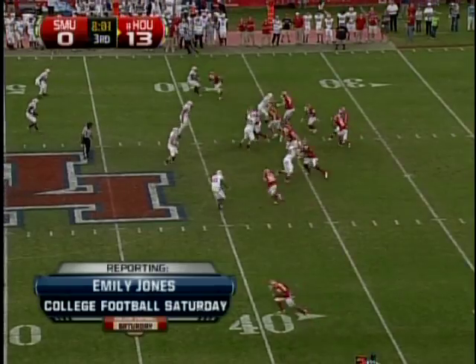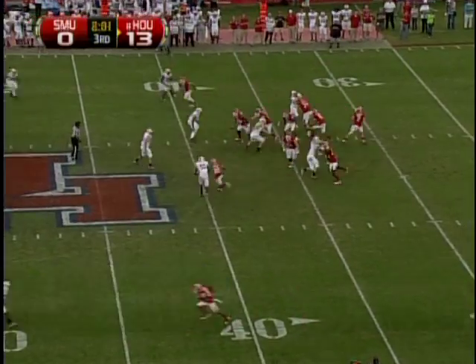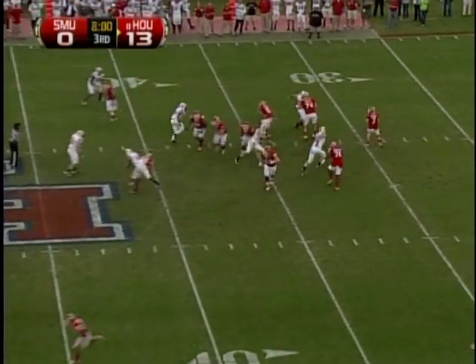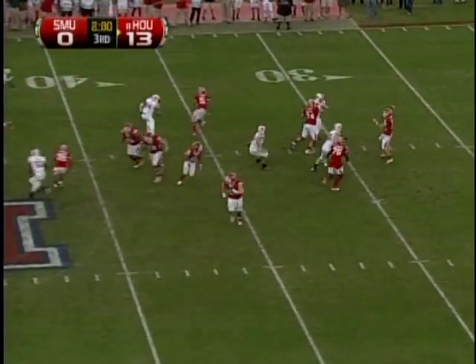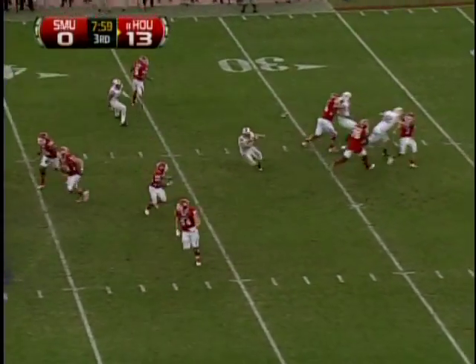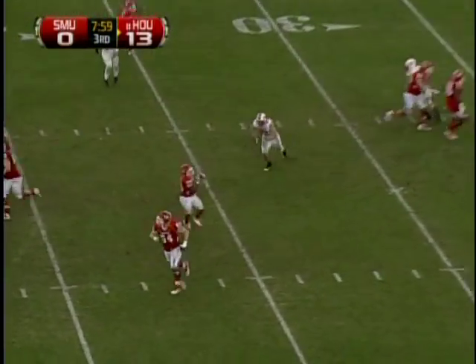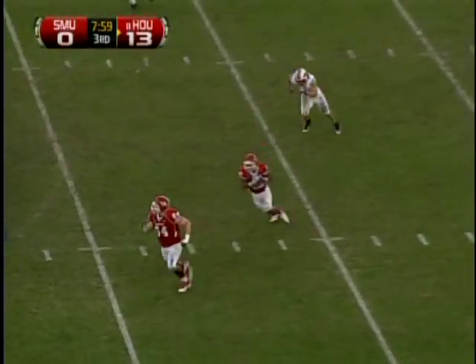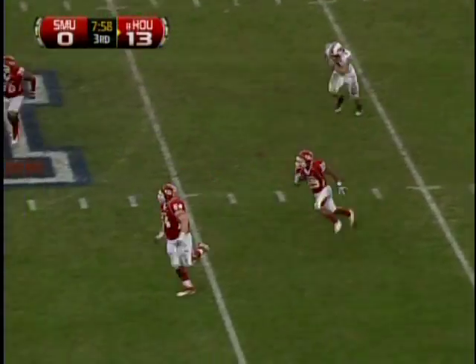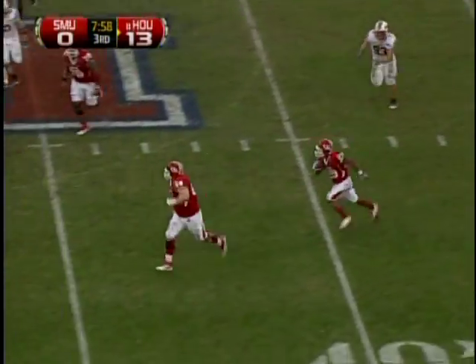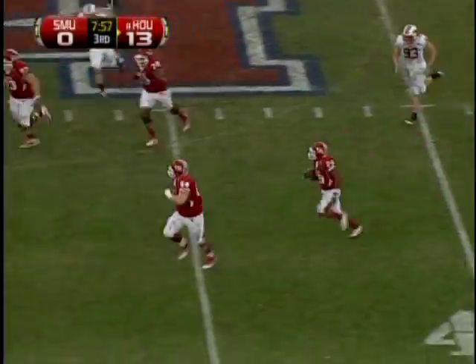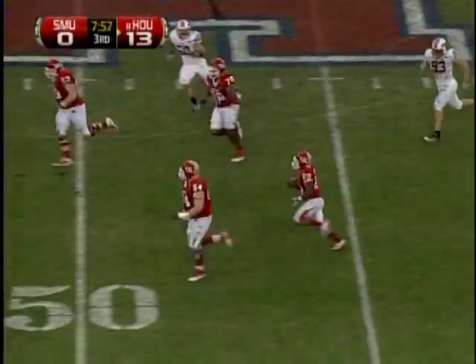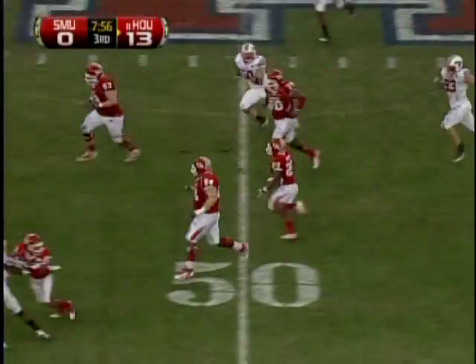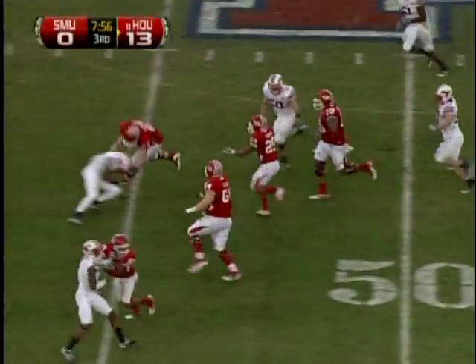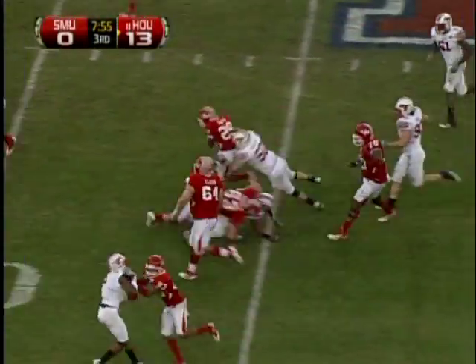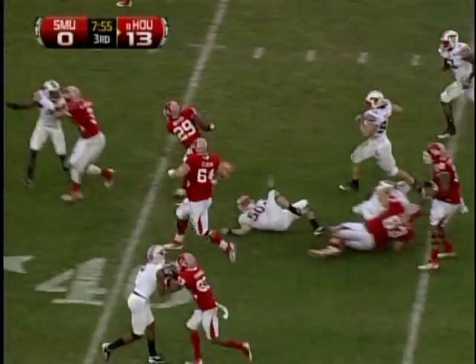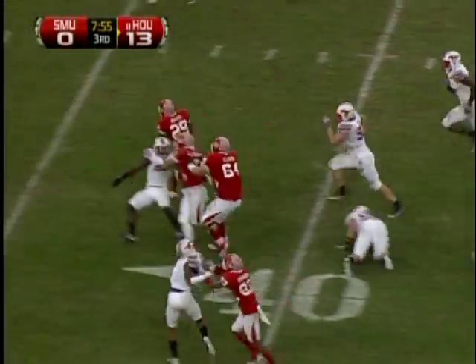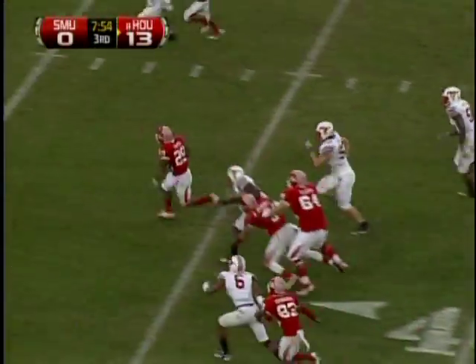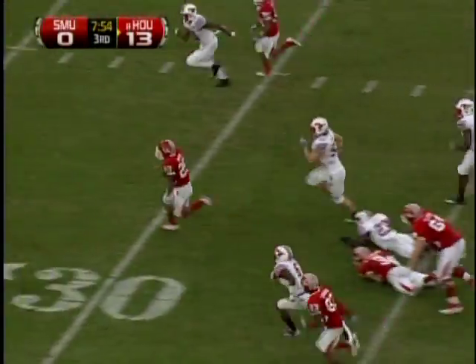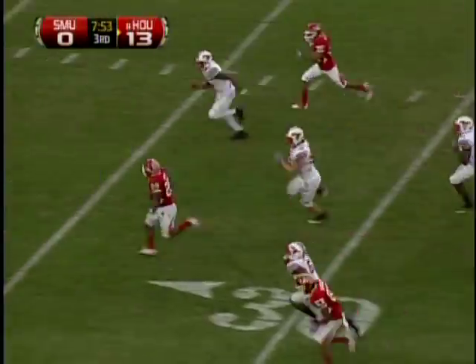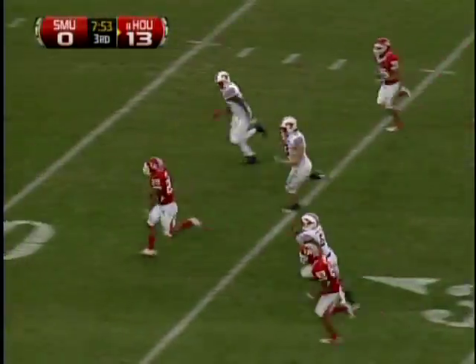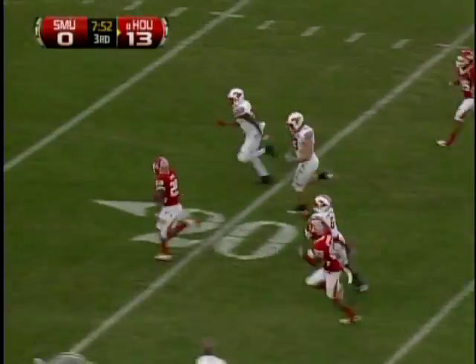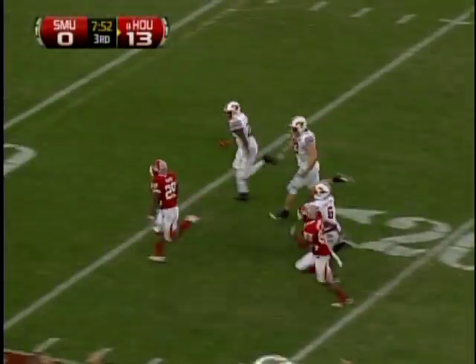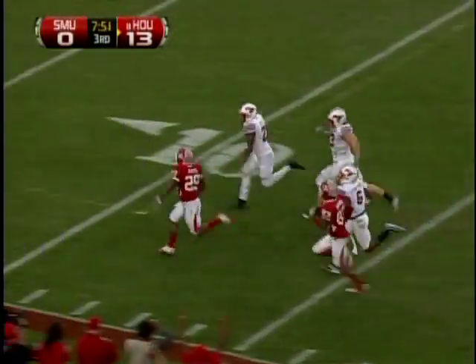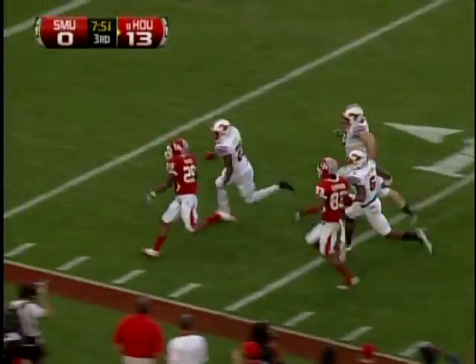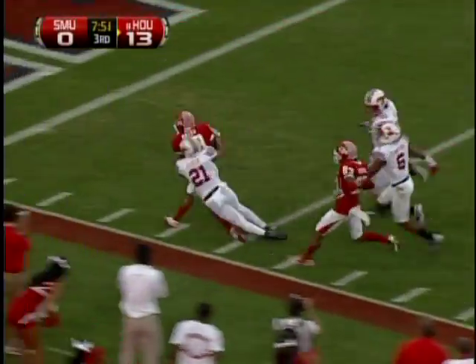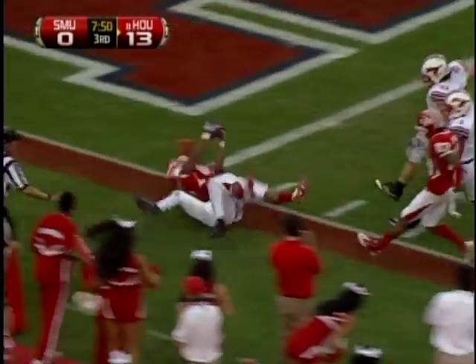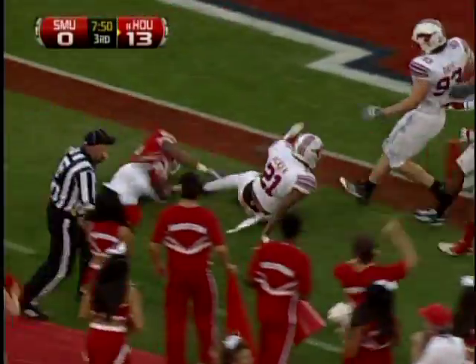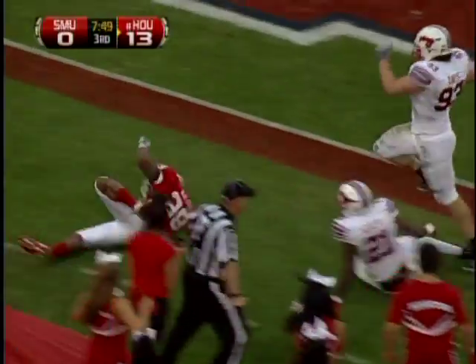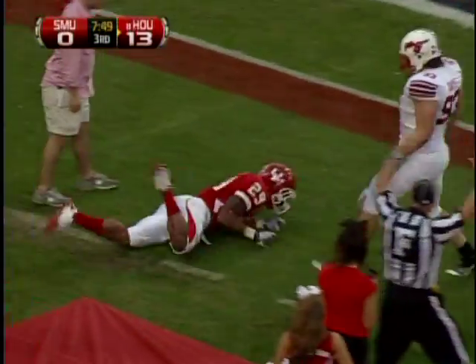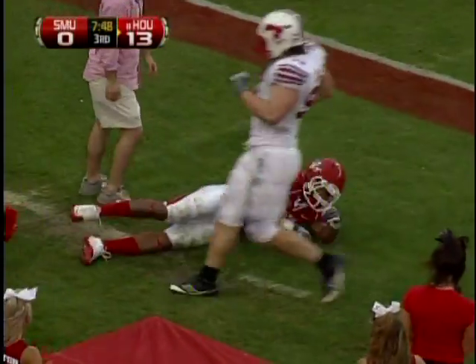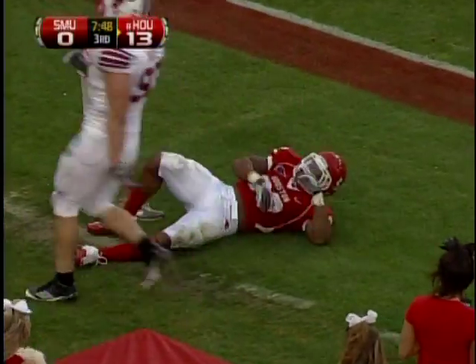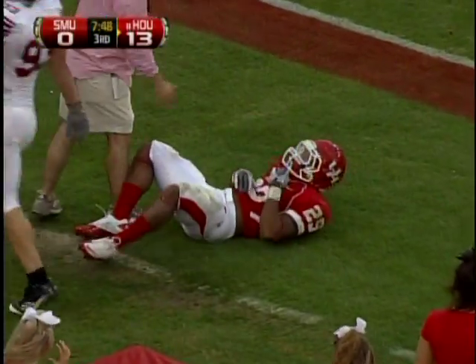Now second and five, play fake in the backfield. Keenum inside screen — they have Hayes. Here he goes to the 45, into SMU territory, breaks free, 30, and the 20, and the 10 — Hayes! Down at about the one yard line!